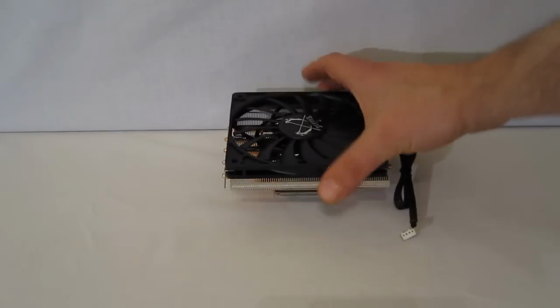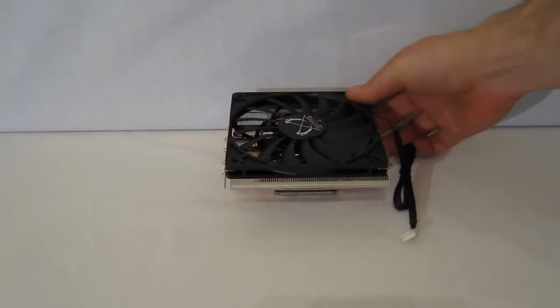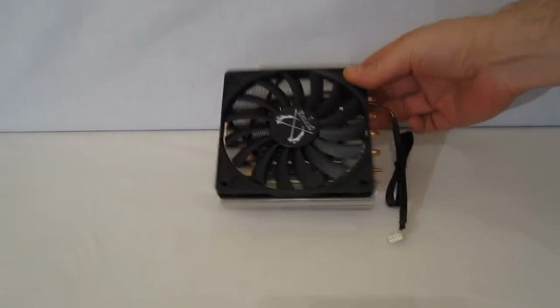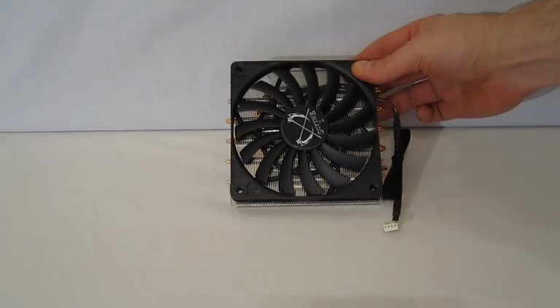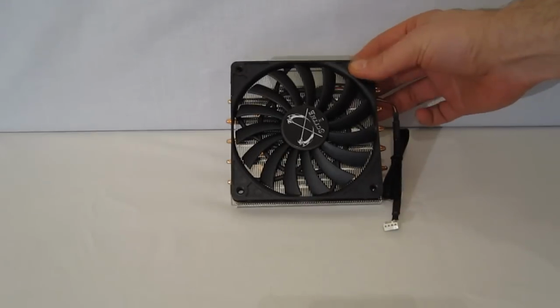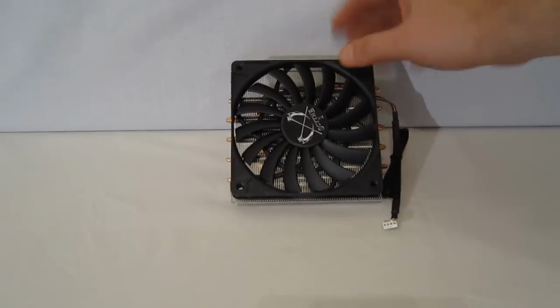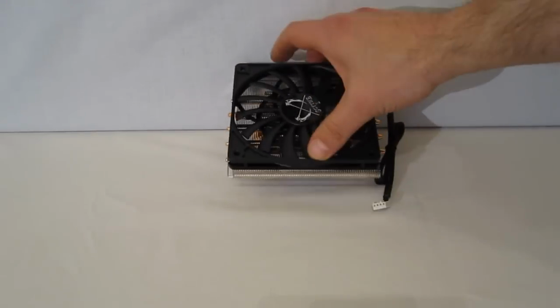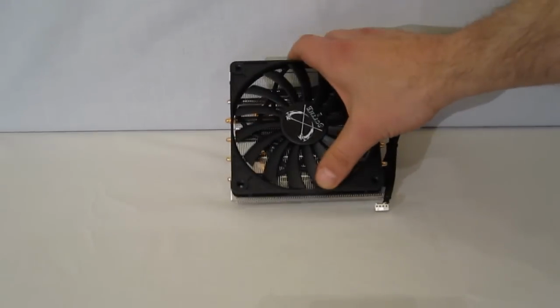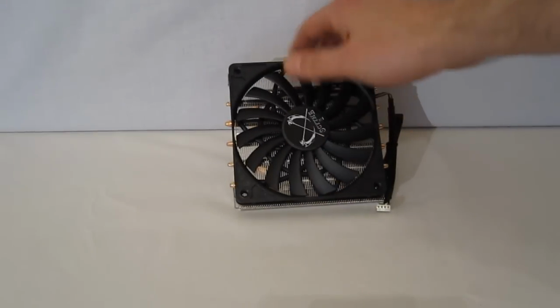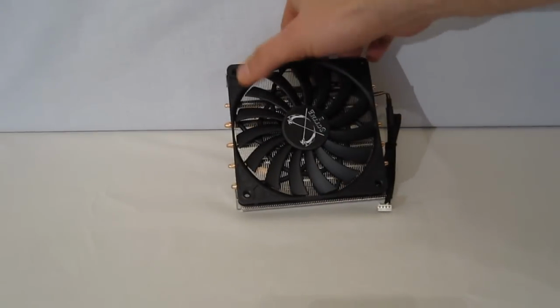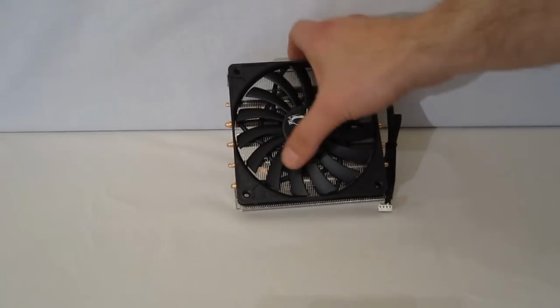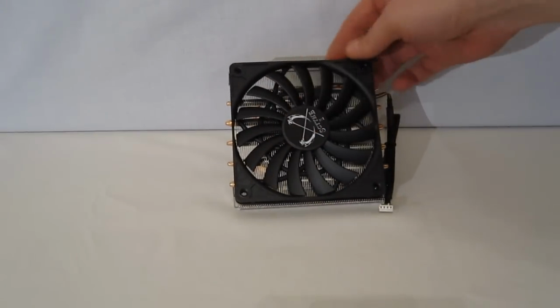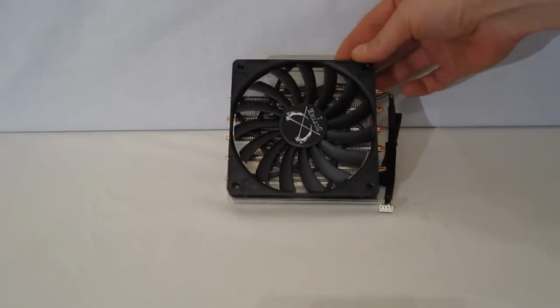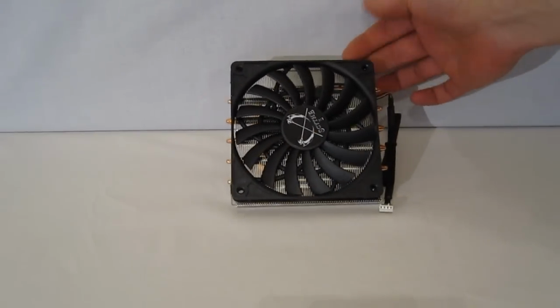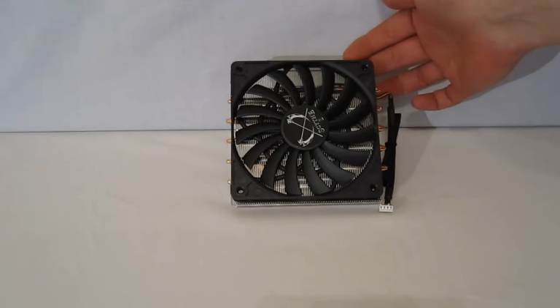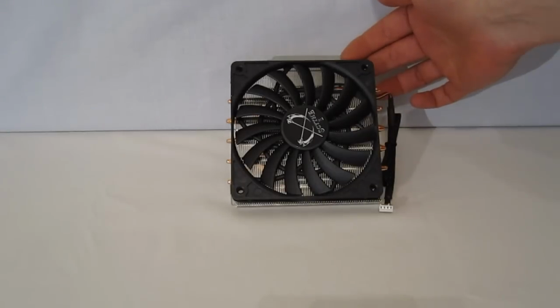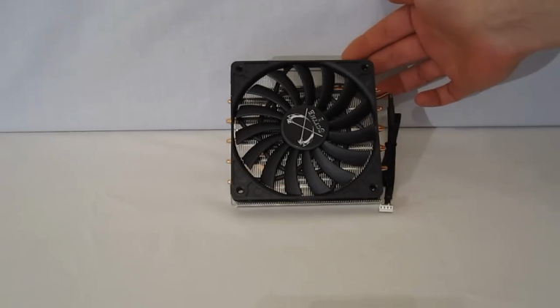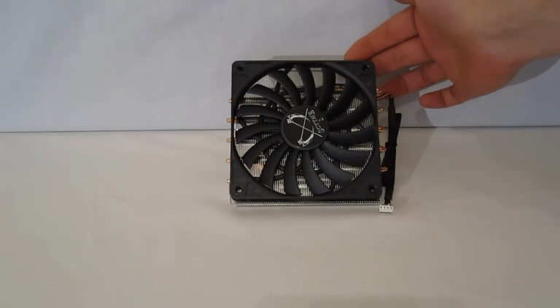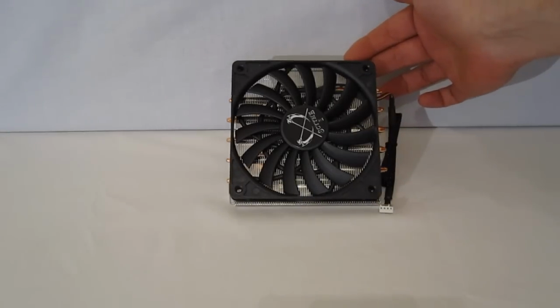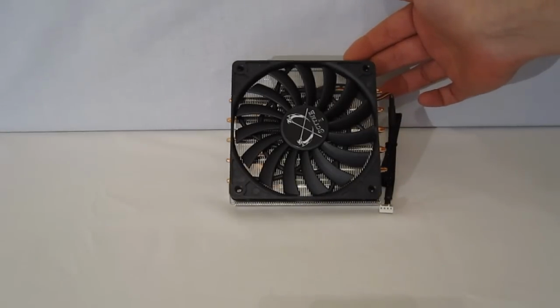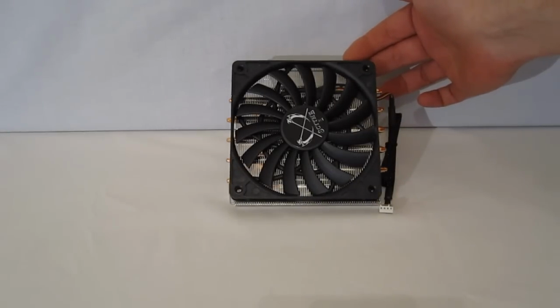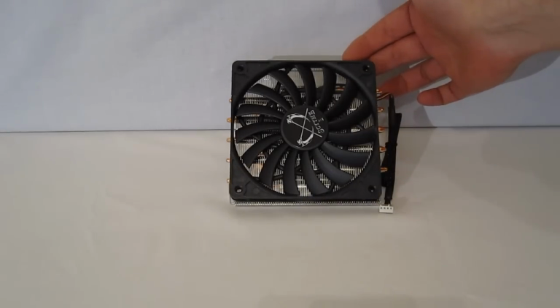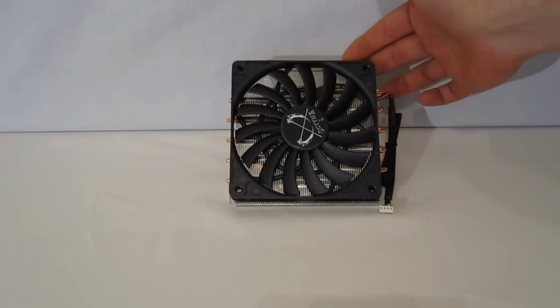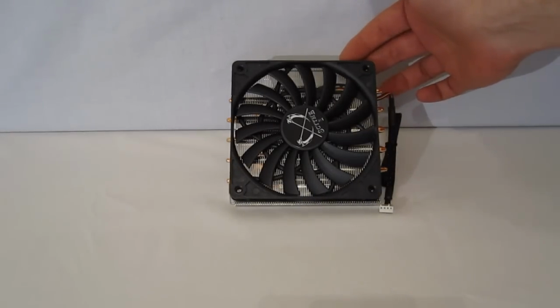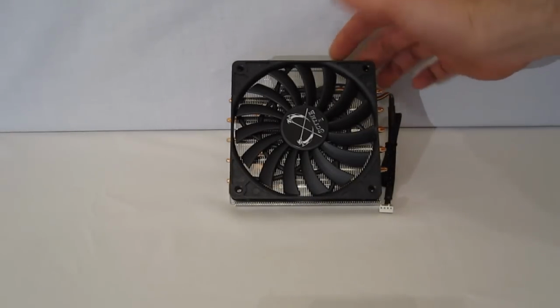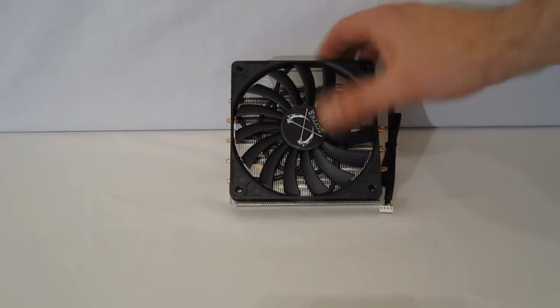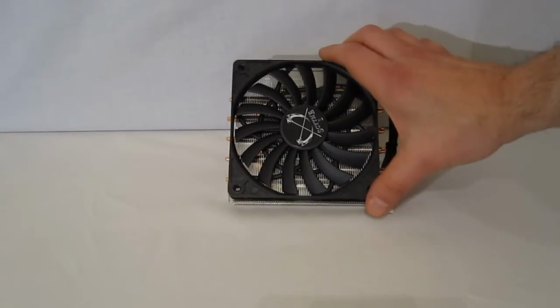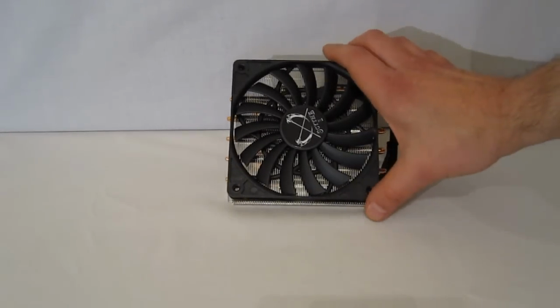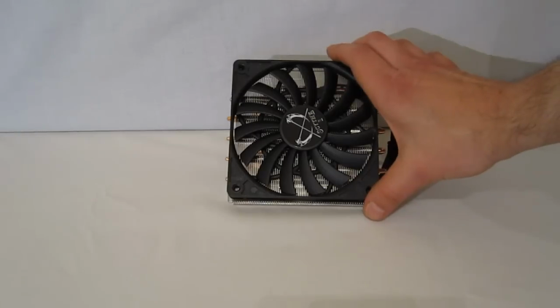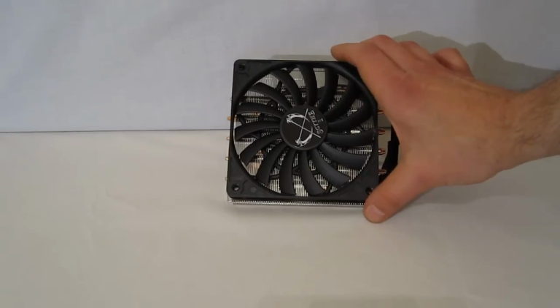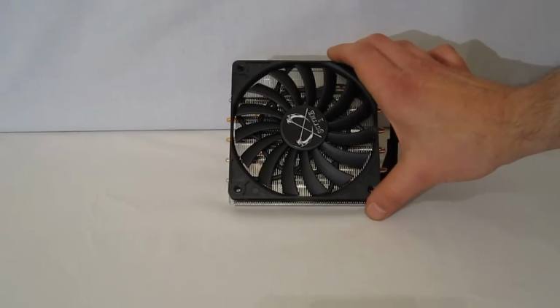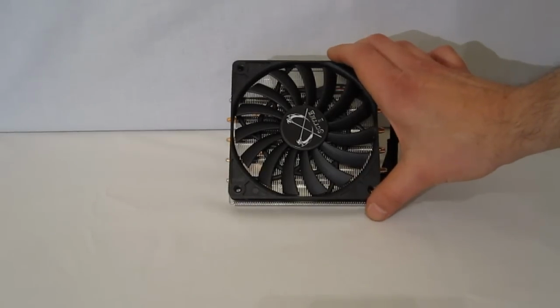It does have a very large footprint. It is a 120 millimeter fan, but as you can see, the footprint is going to be that full 120 millimeters. So even though it's low profile, it's not going to be very diminutive in the case.